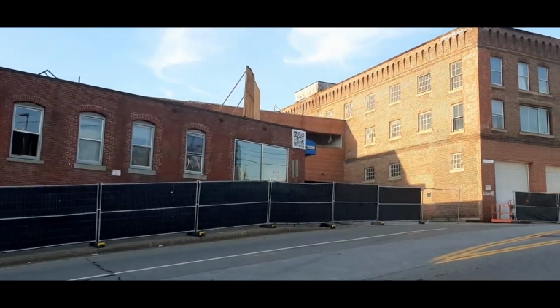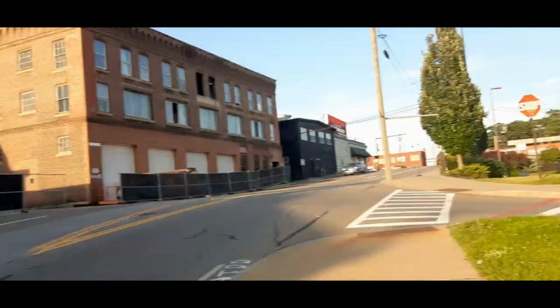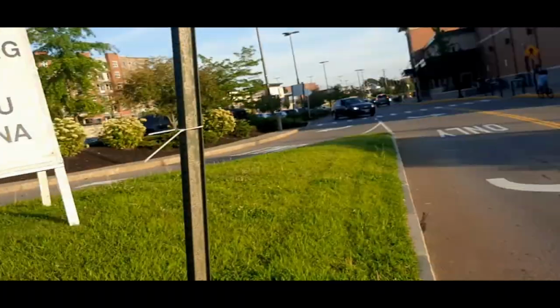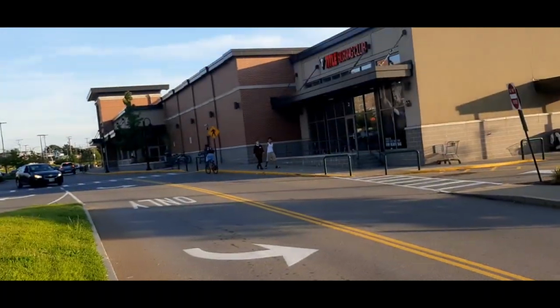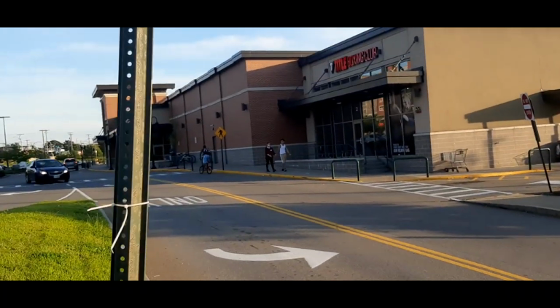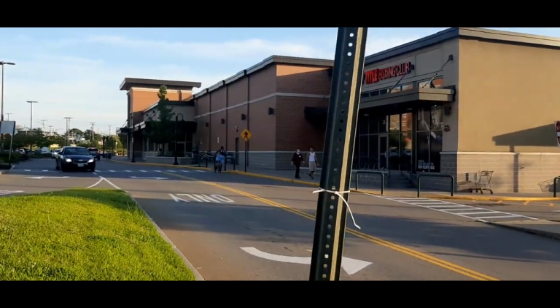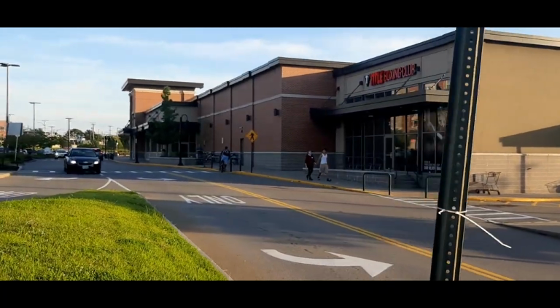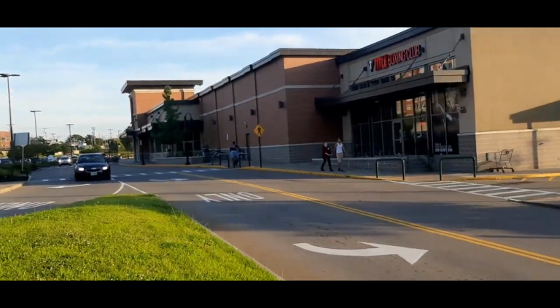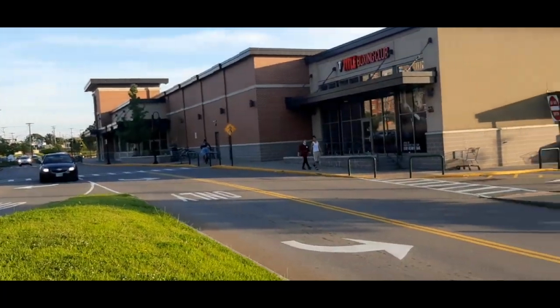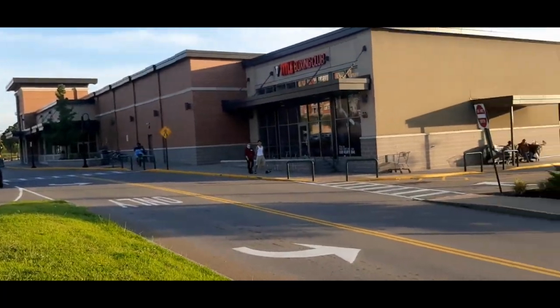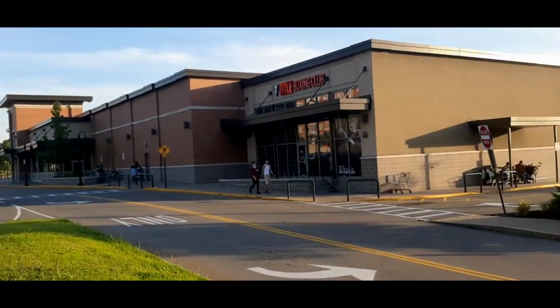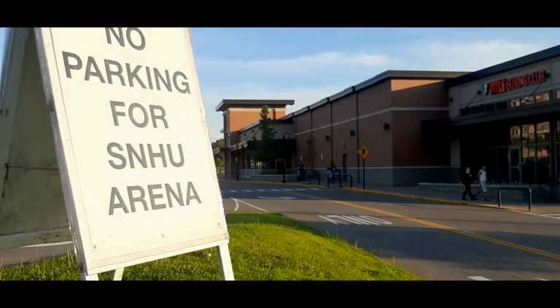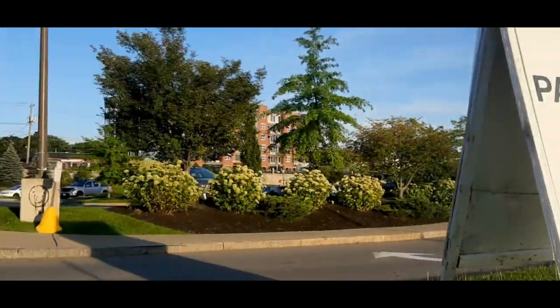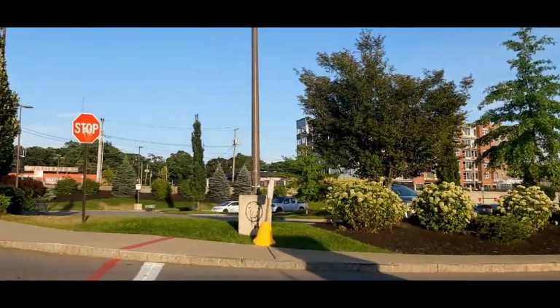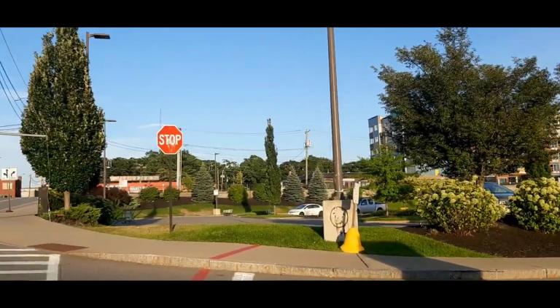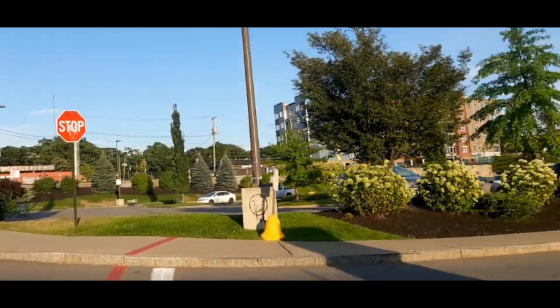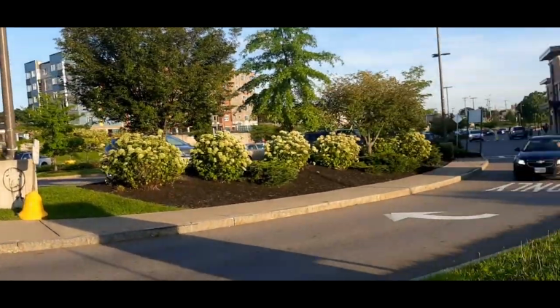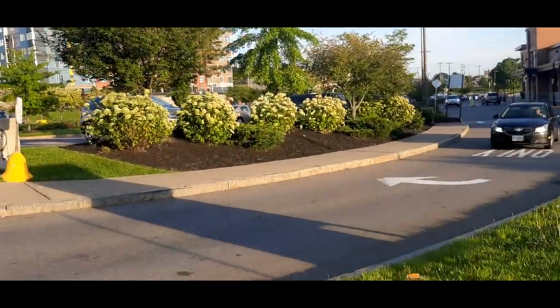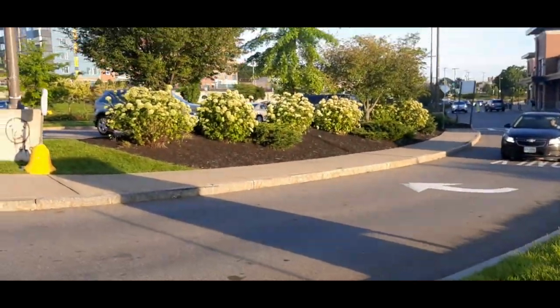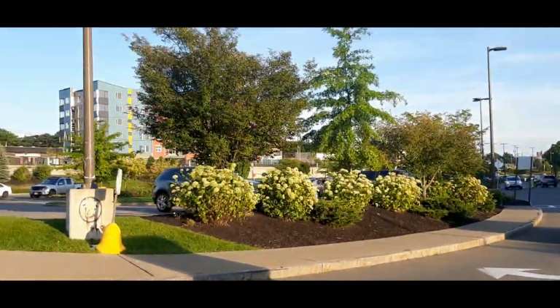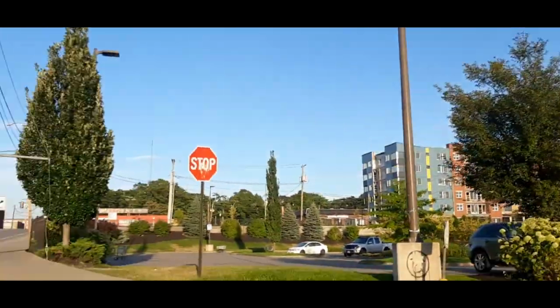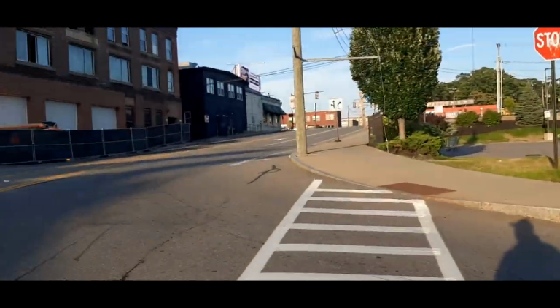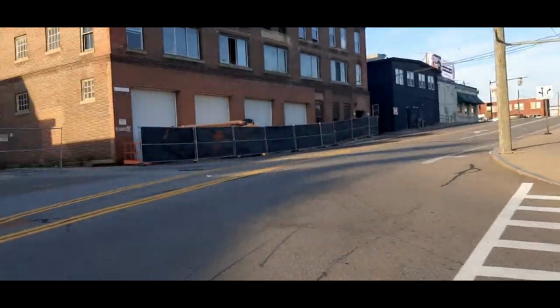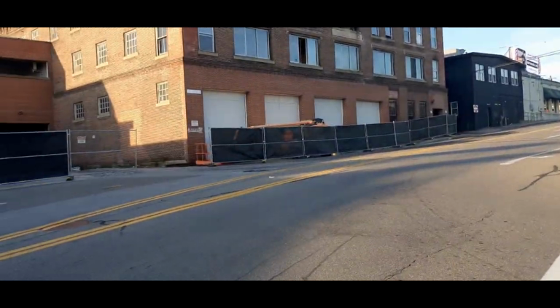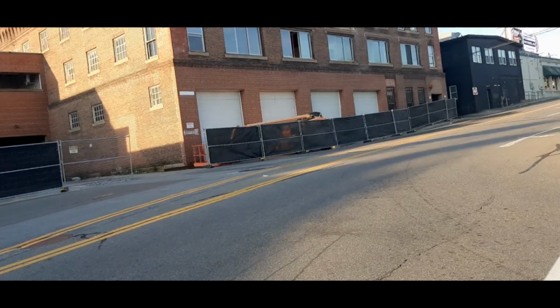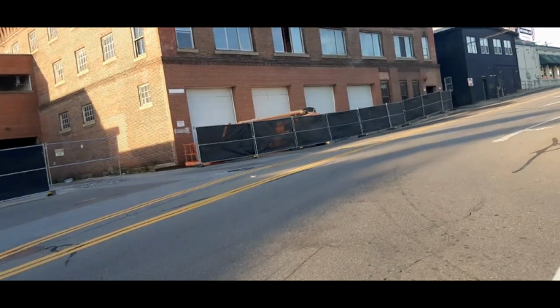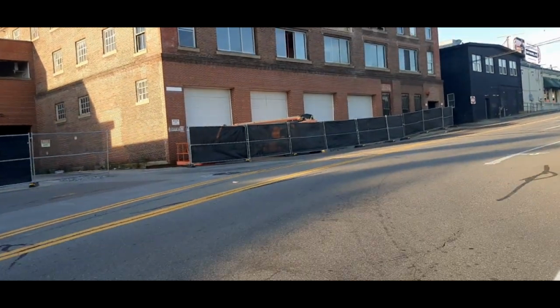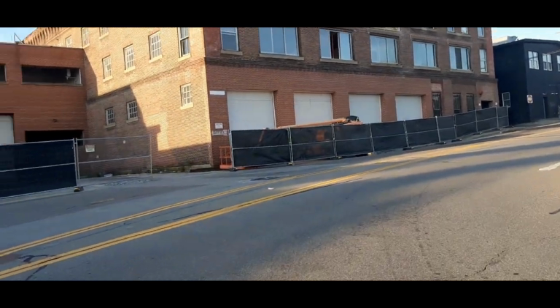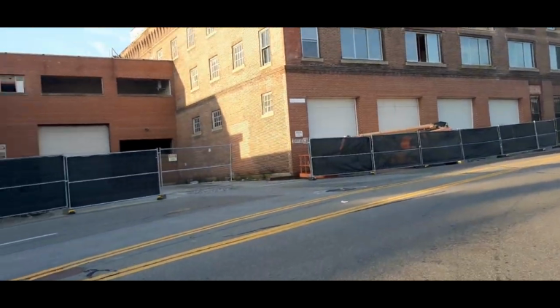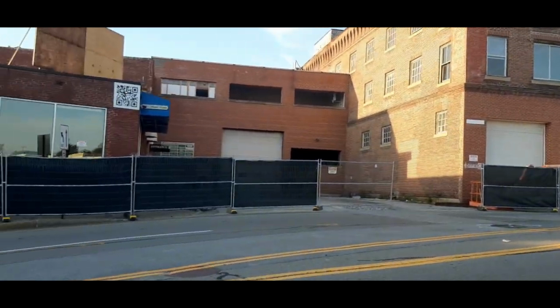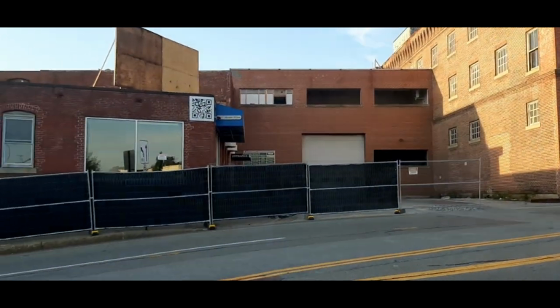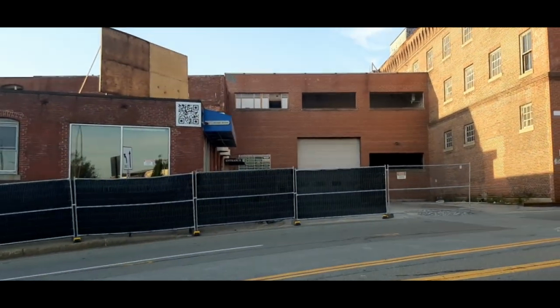By the way, this used to be a Bradley's — a retail store — many years ago. This area was also part of the train yard.